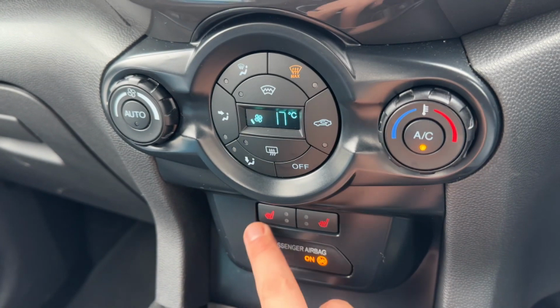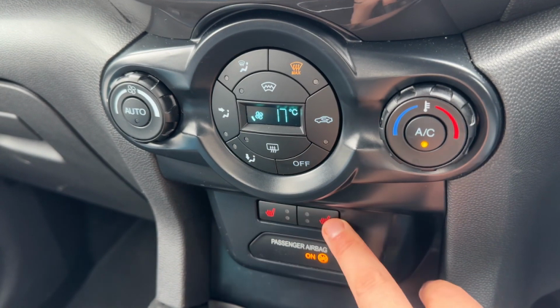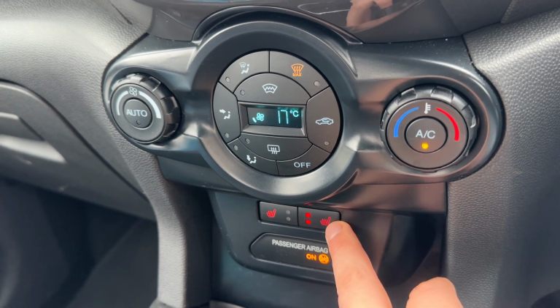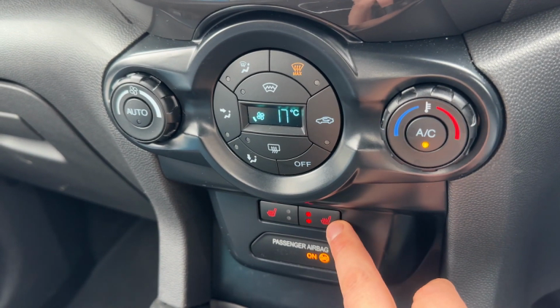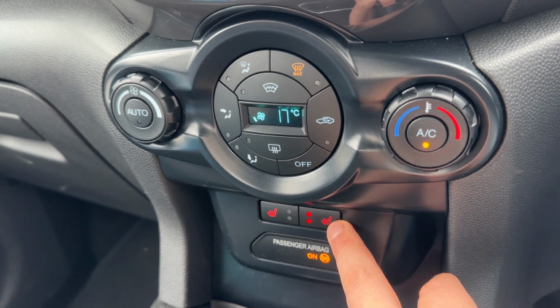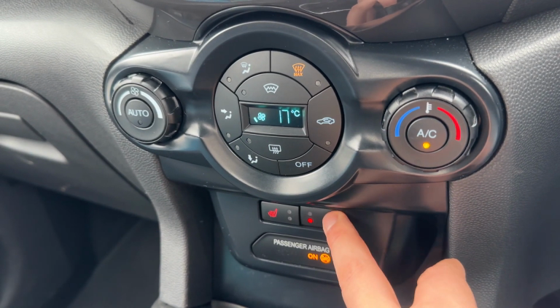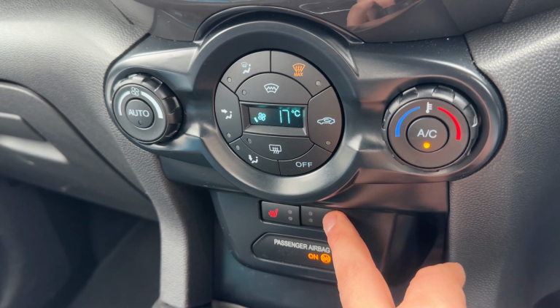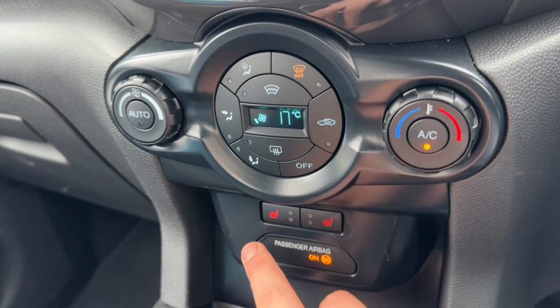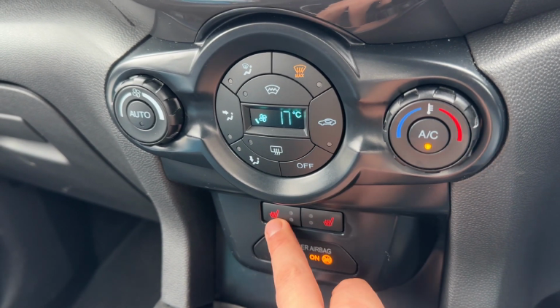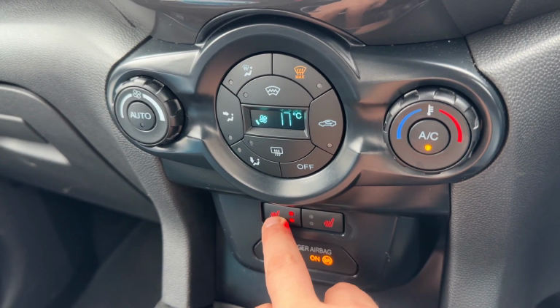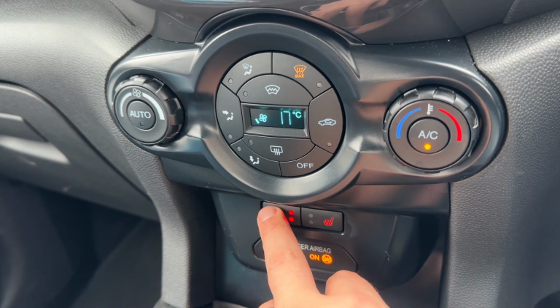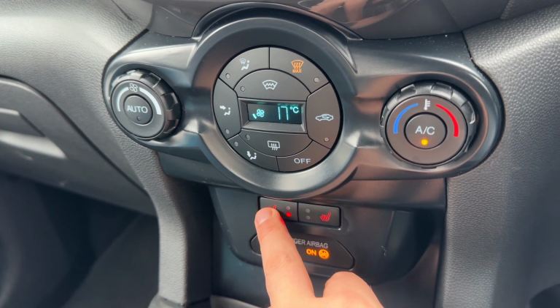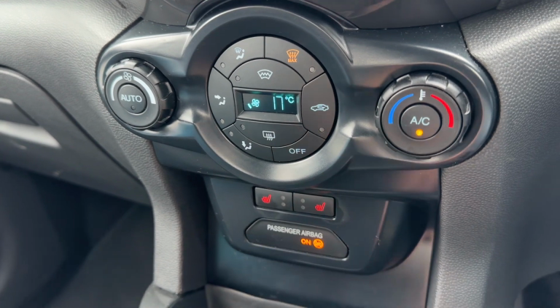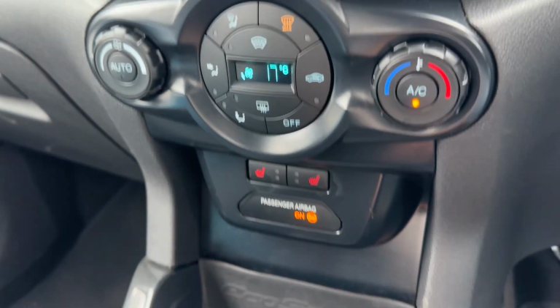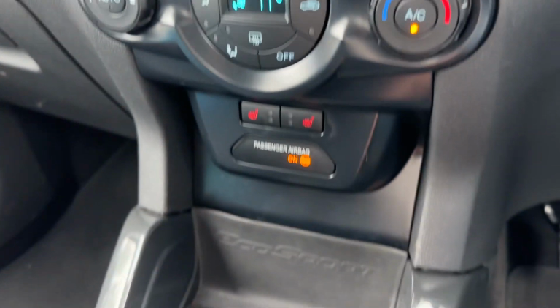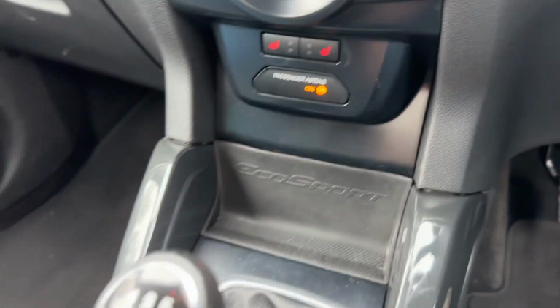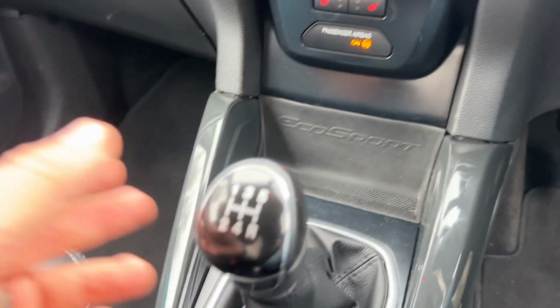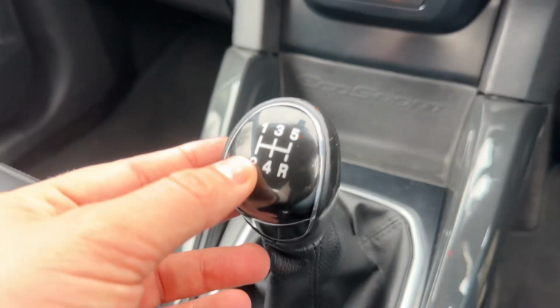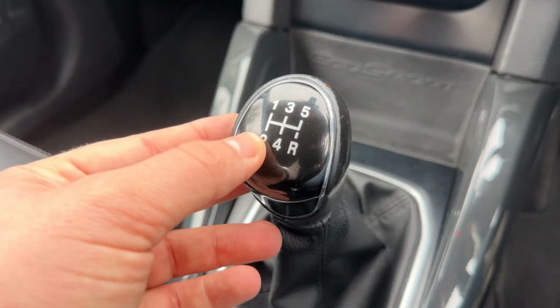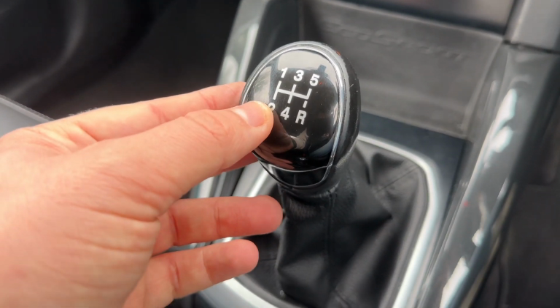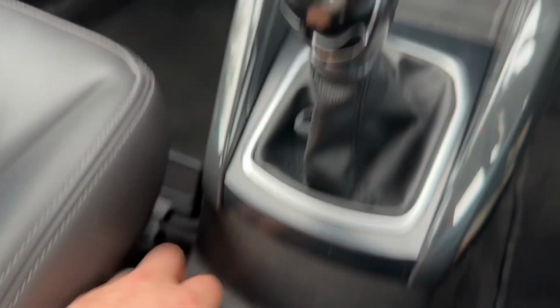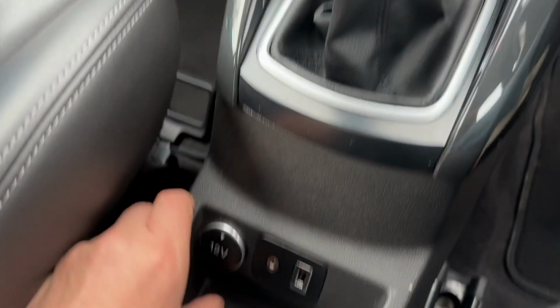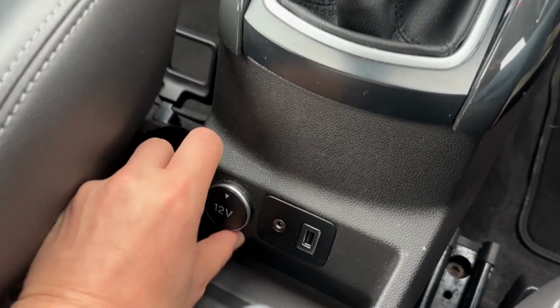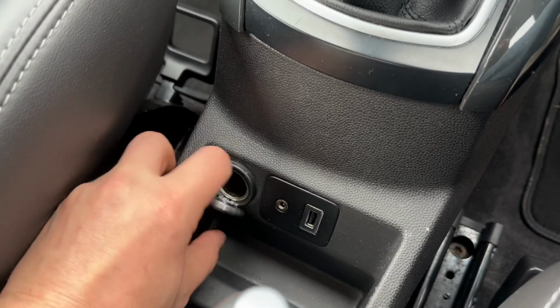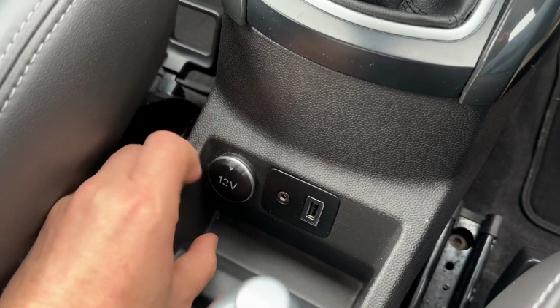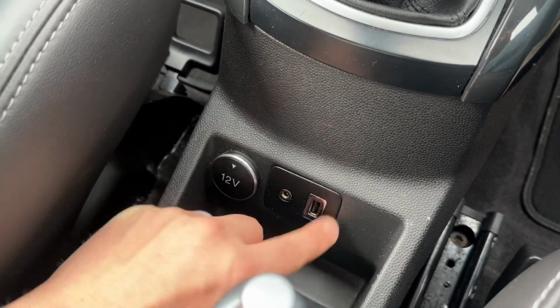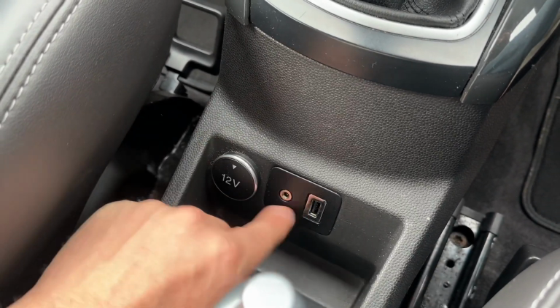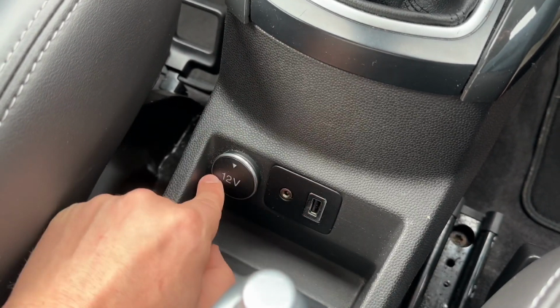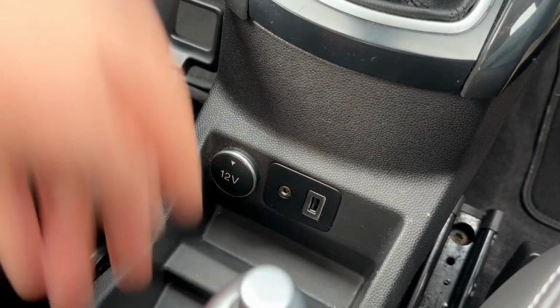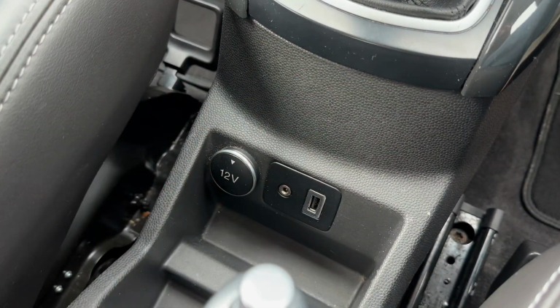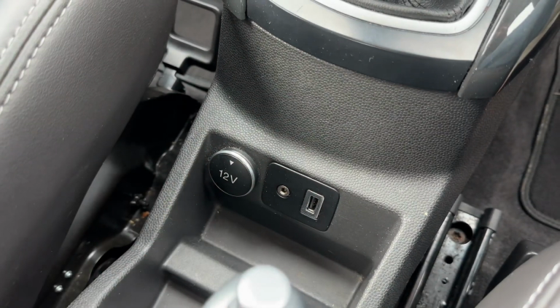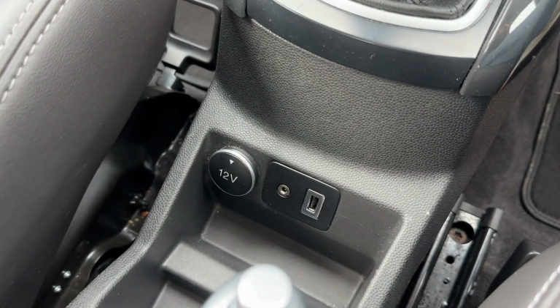Beneath that, a heated driver seat with two heat settings and the same for the passenger side. There's a five speed manual gearbox, auxiliary and USB inputs, as well as a 12 volt charging socket.